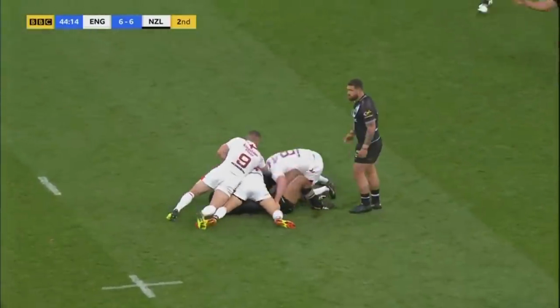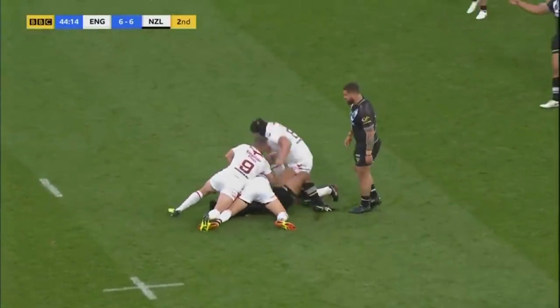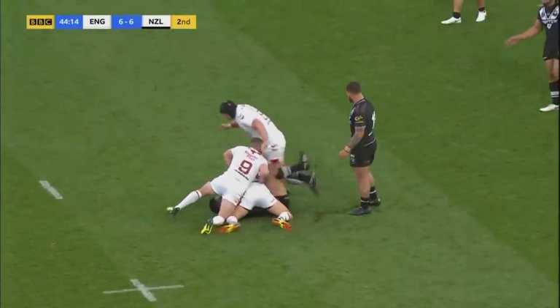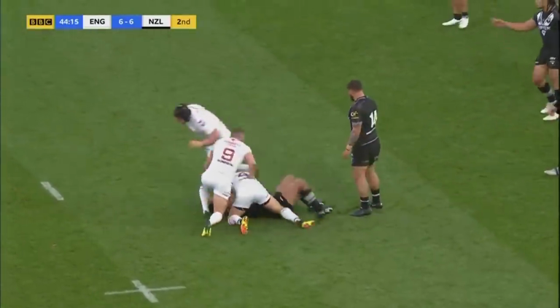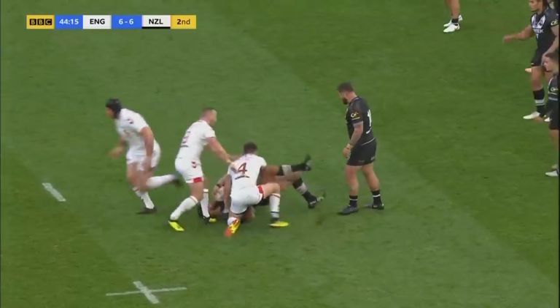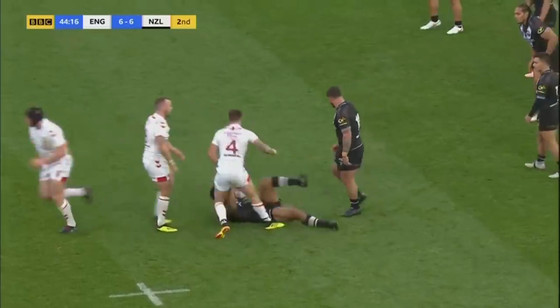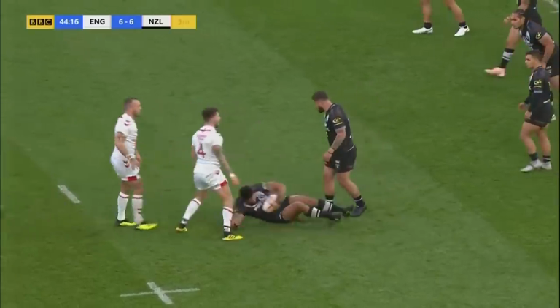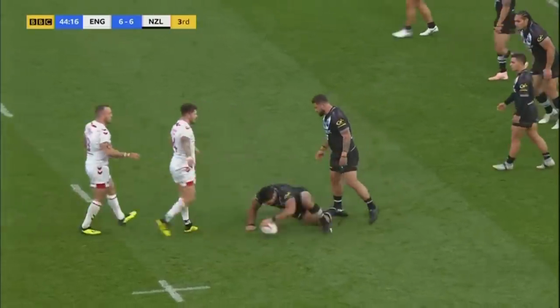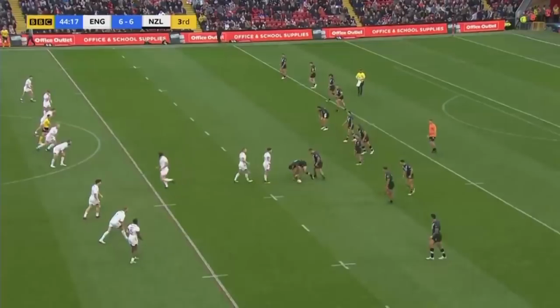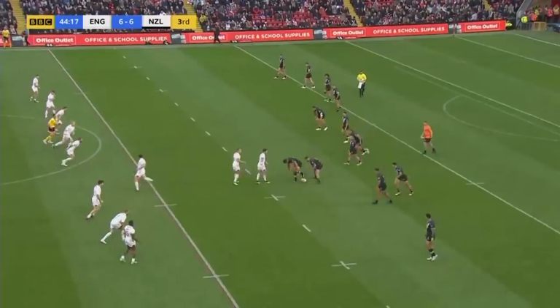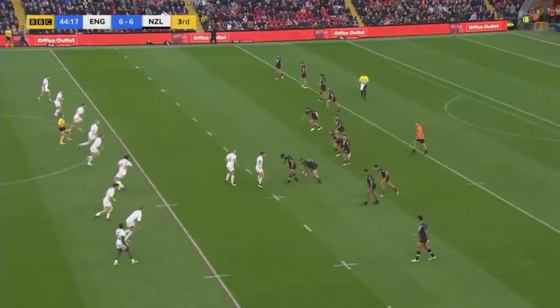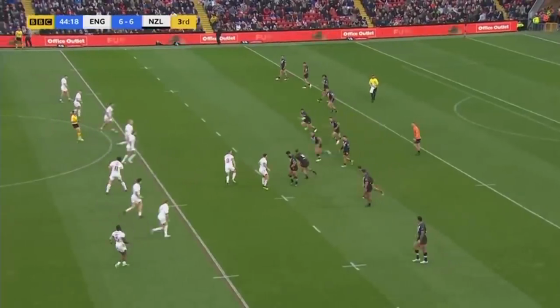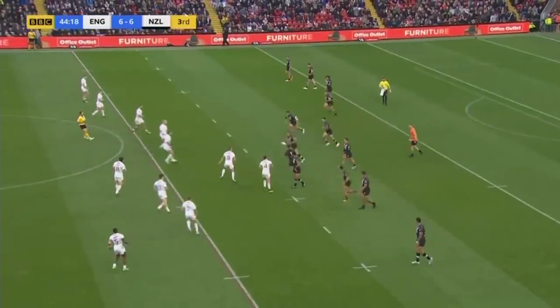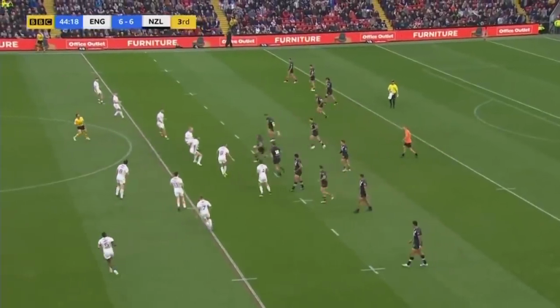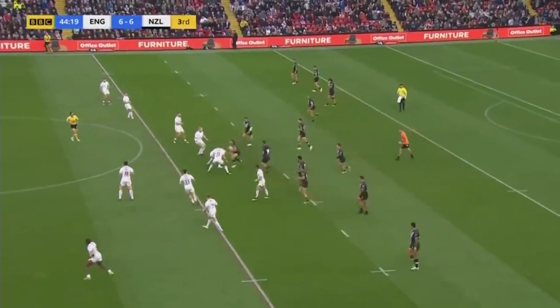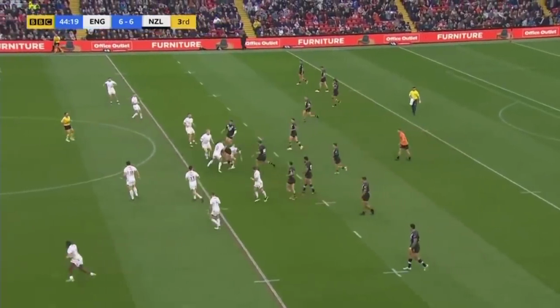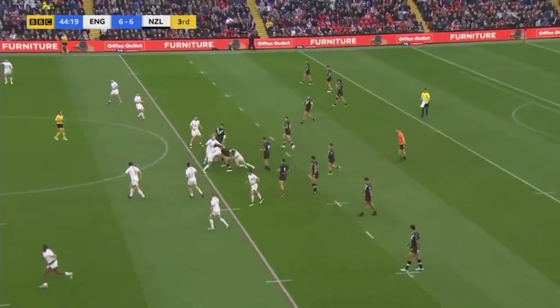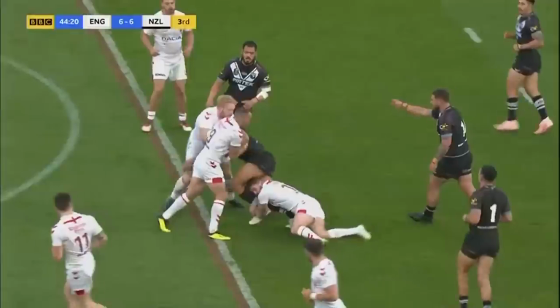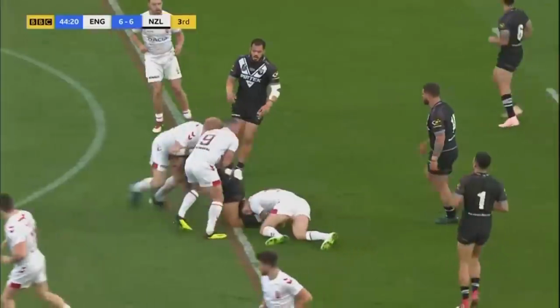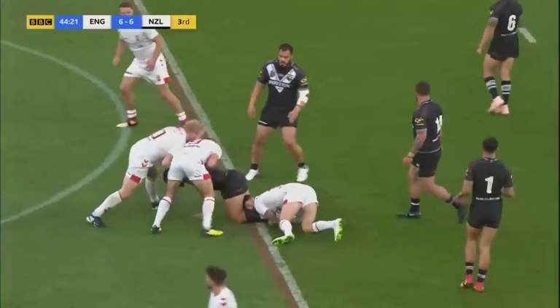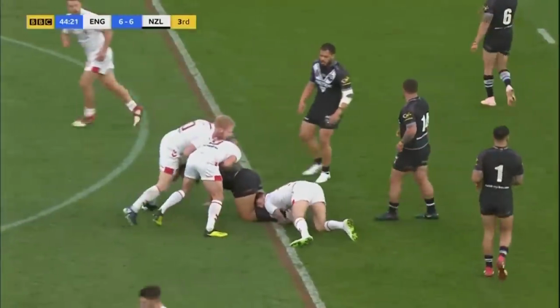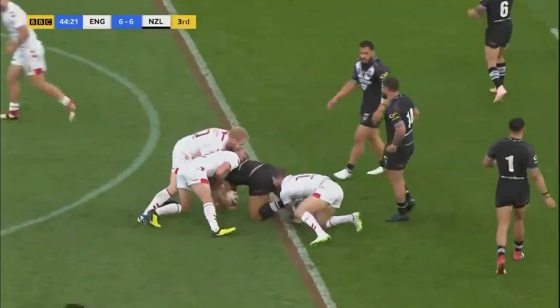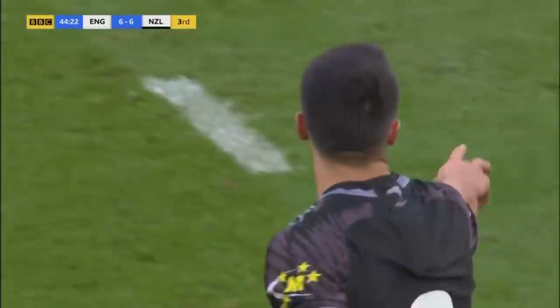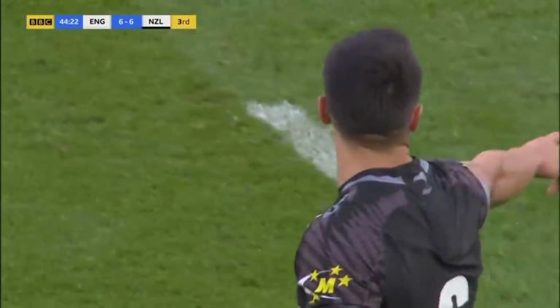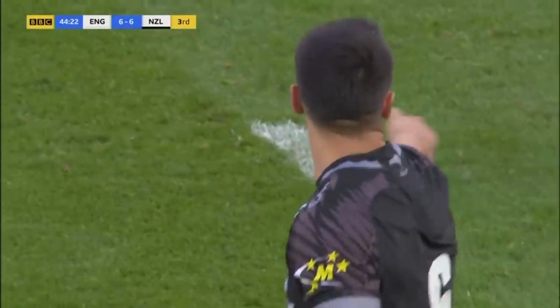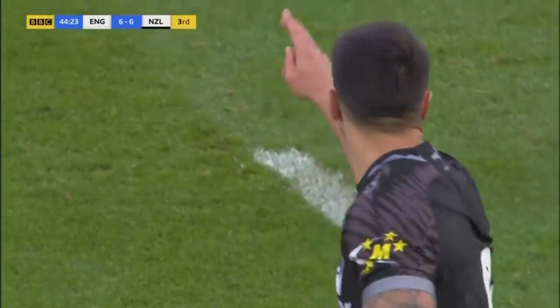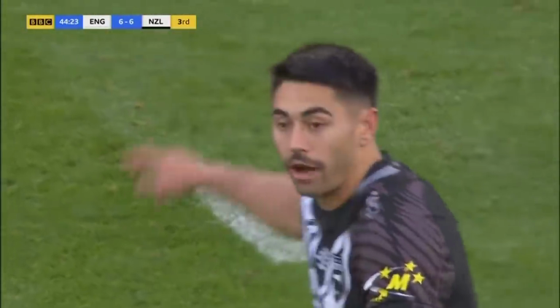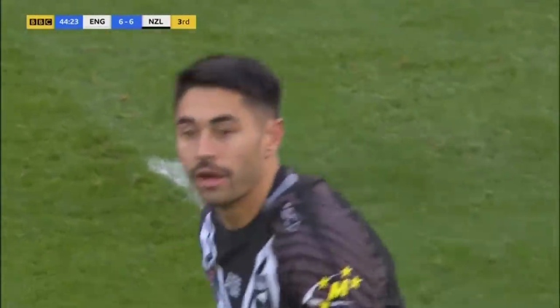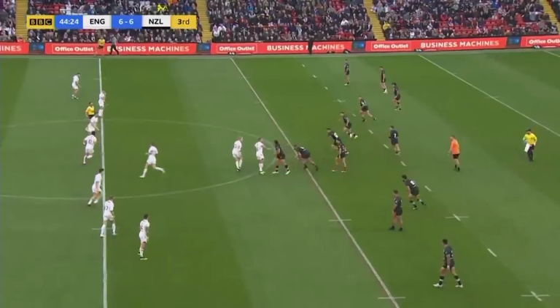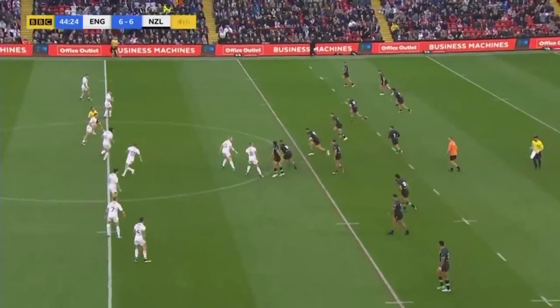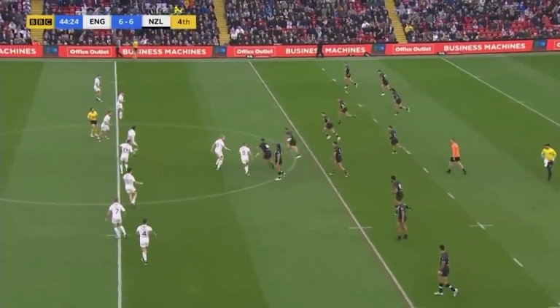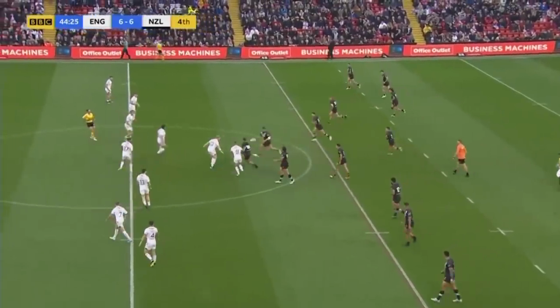We haven't seen much of Sean Johnson yet. Don't tempt fate but he has been very quiet - he hasn't run with the ball much. His kicking game has been good though, hasn't it? Yeah, it has.